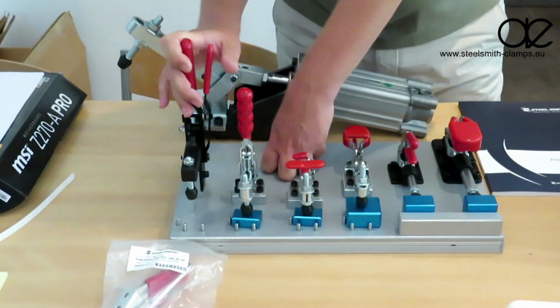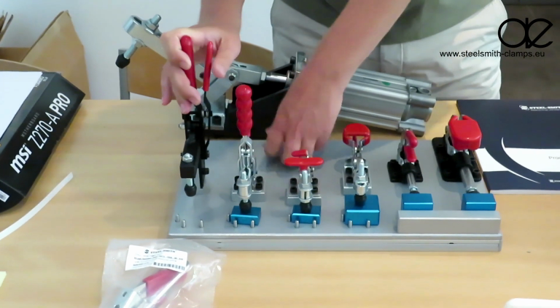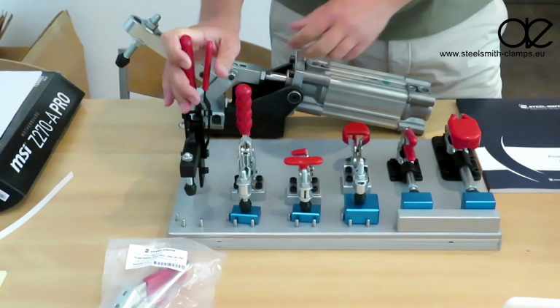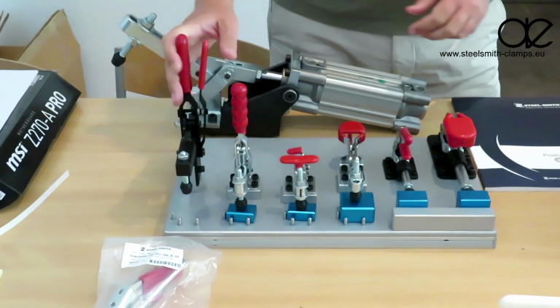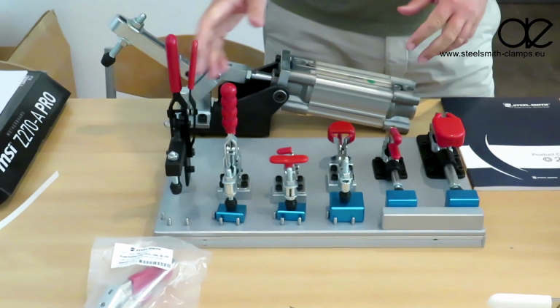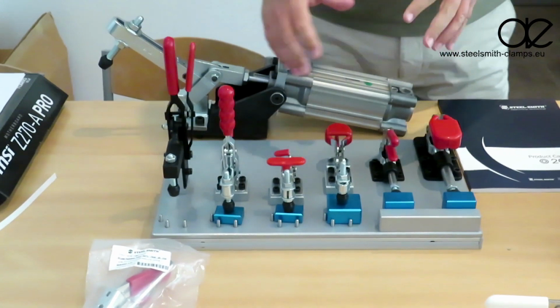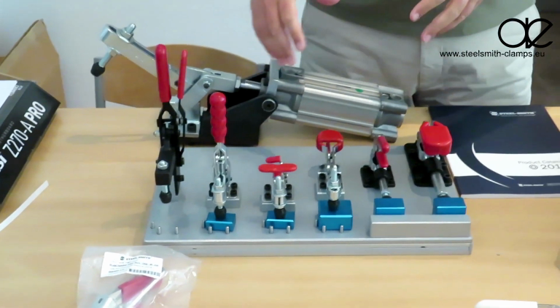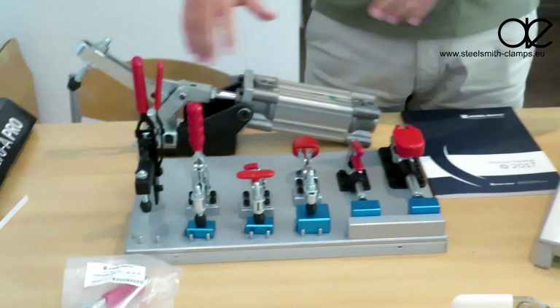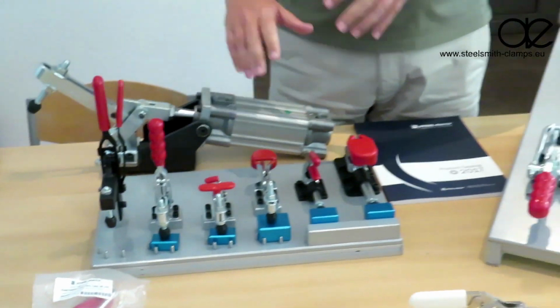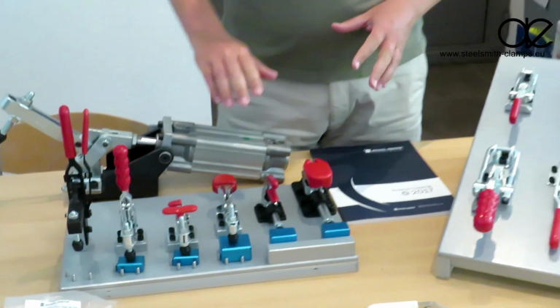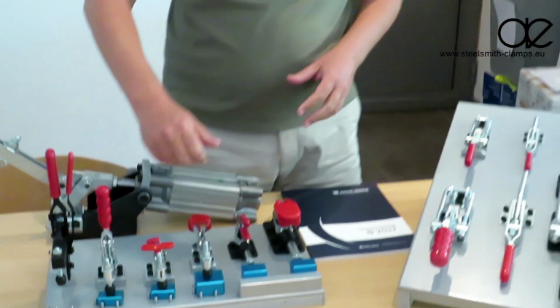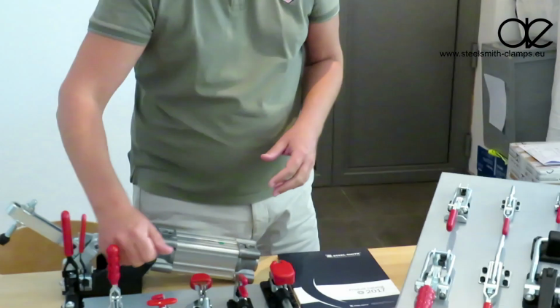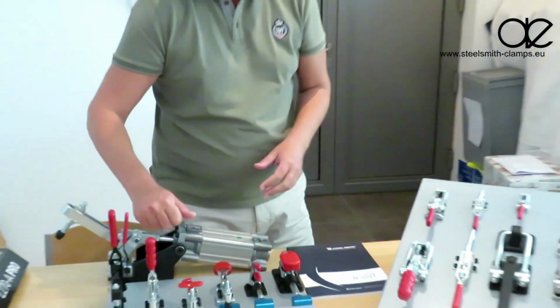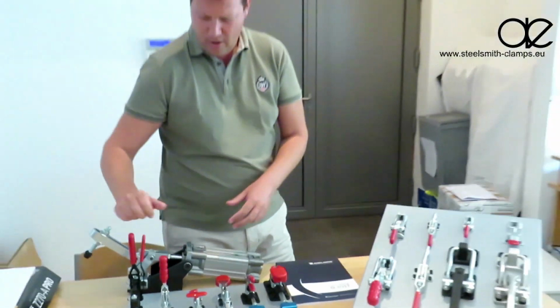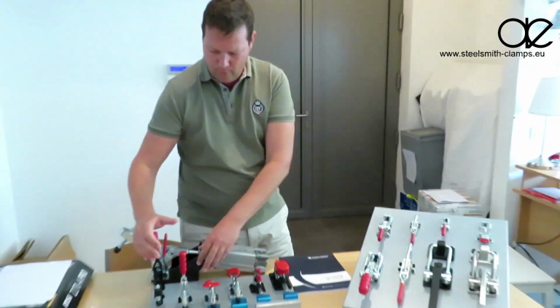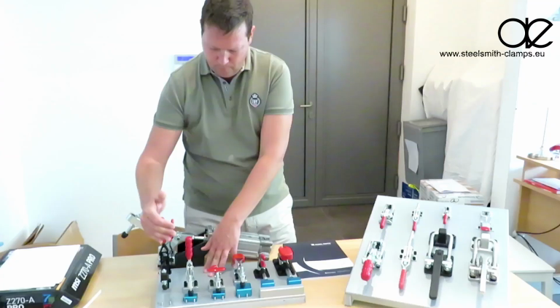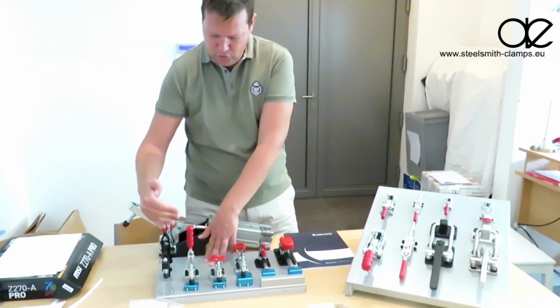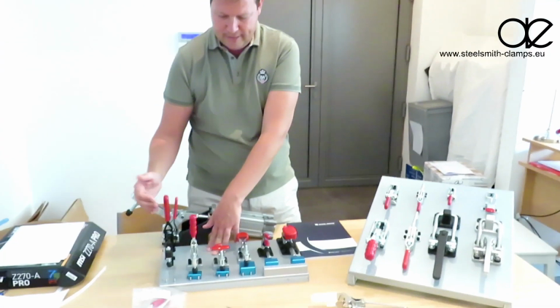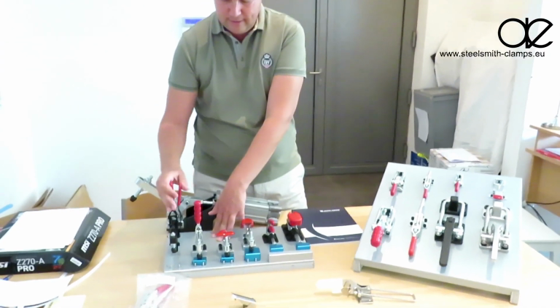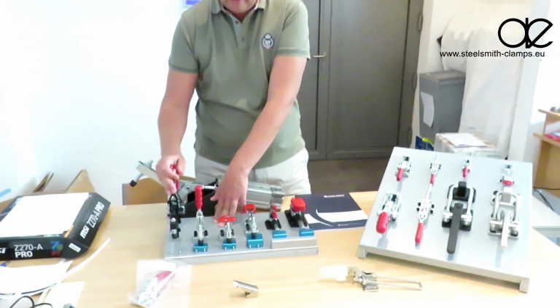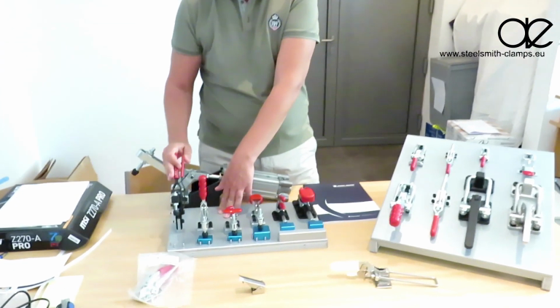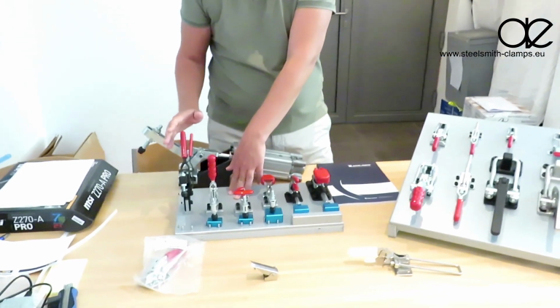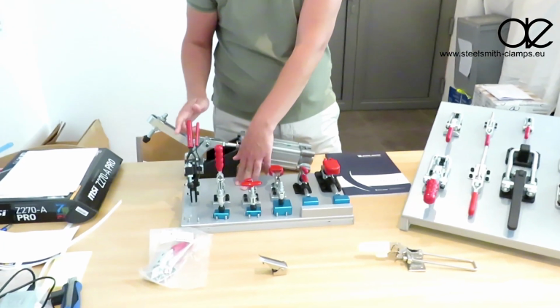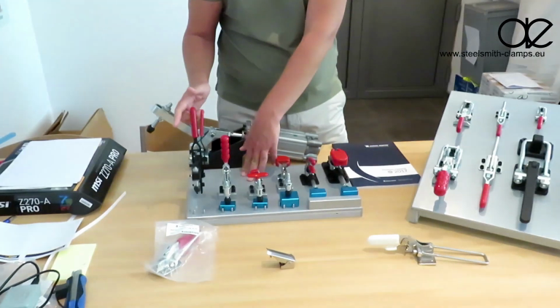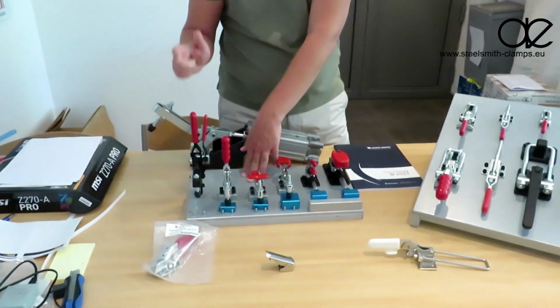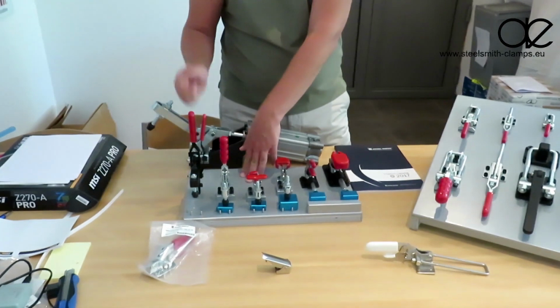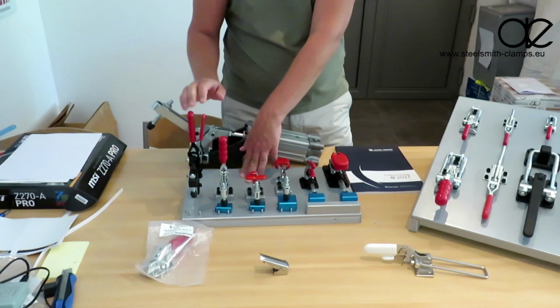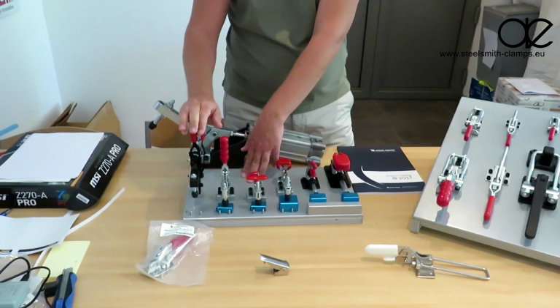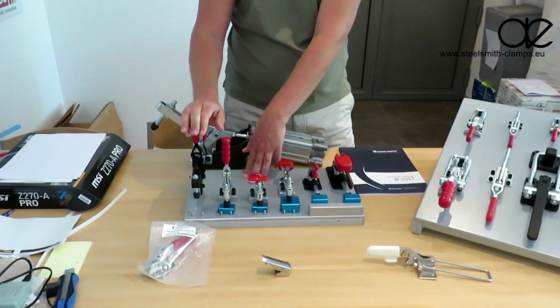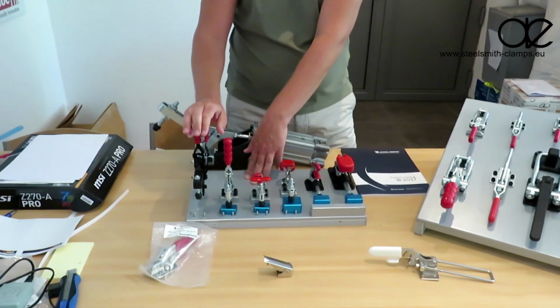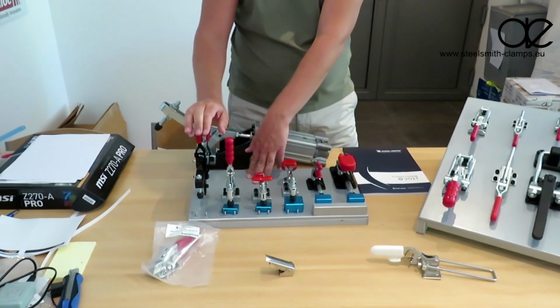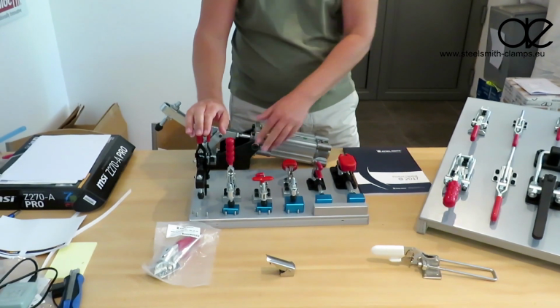This is to prevent accidental opening. Imagine you are passing in a production line and you just push against the clamp — it would automatically open. So the secondary lock is an extra security feature.